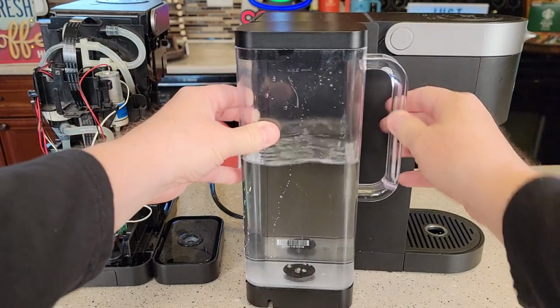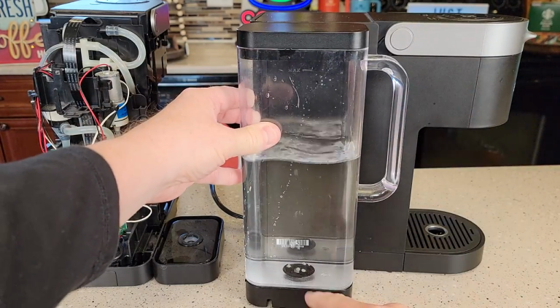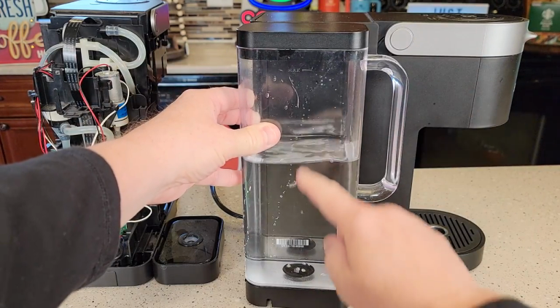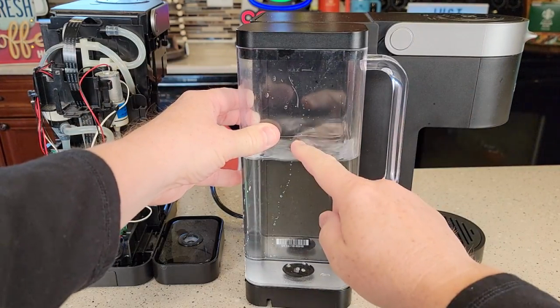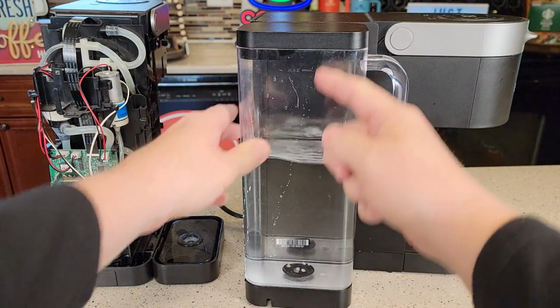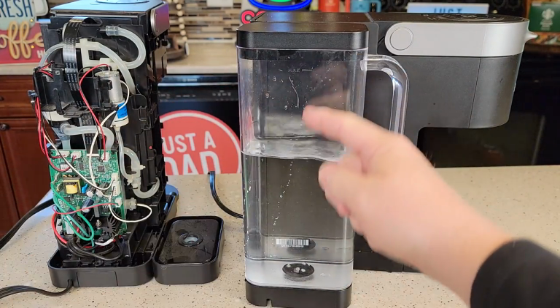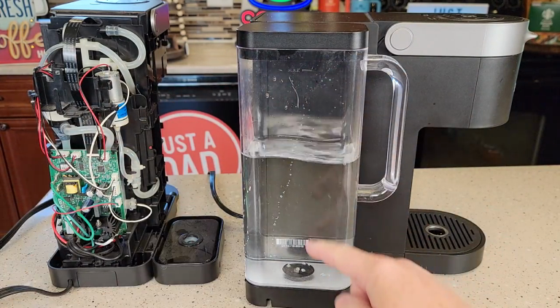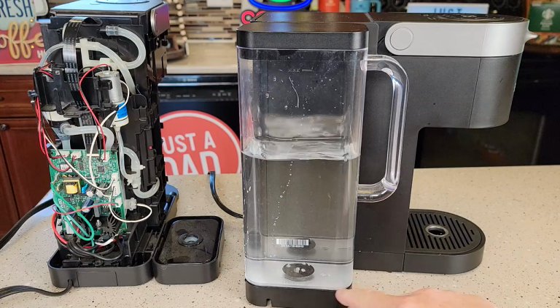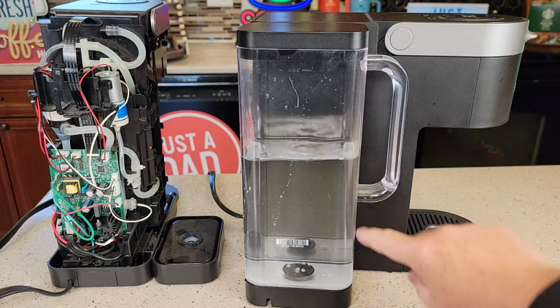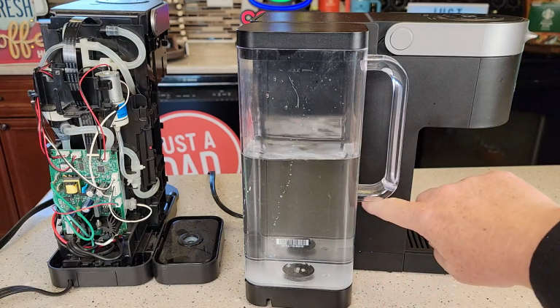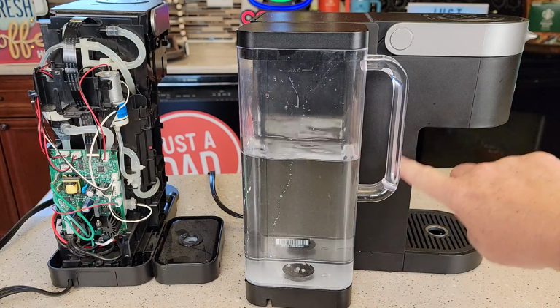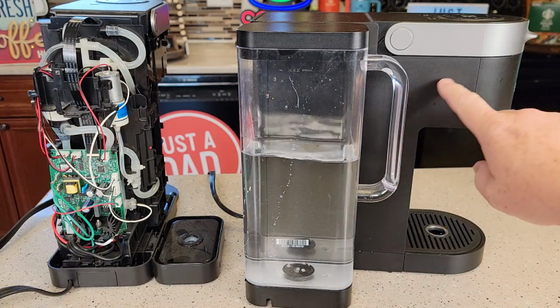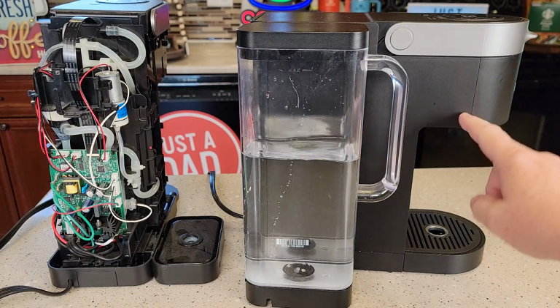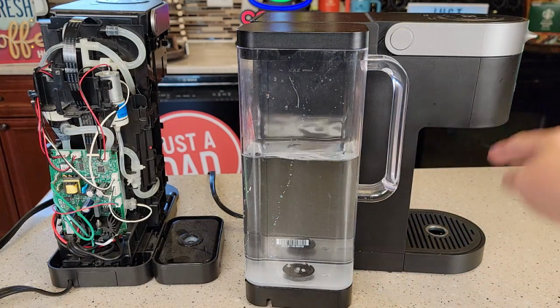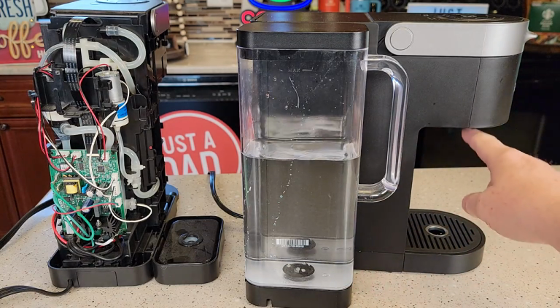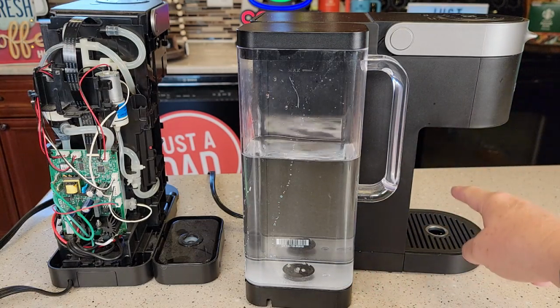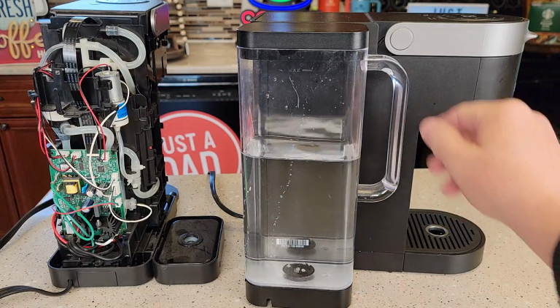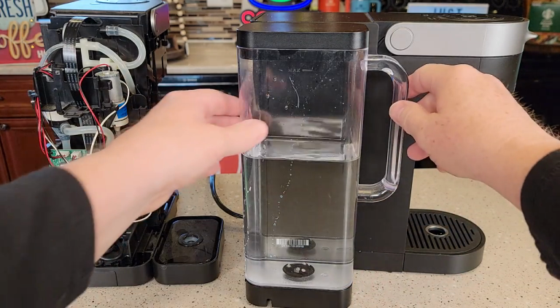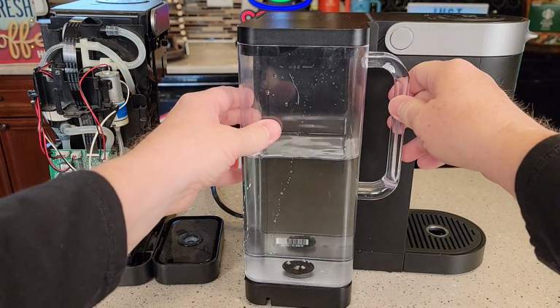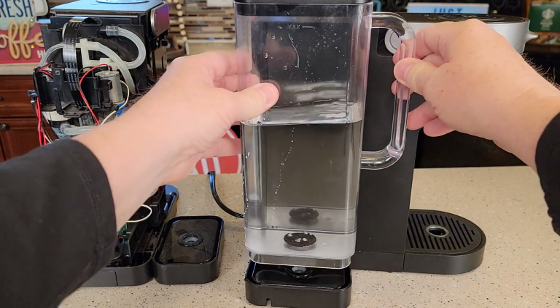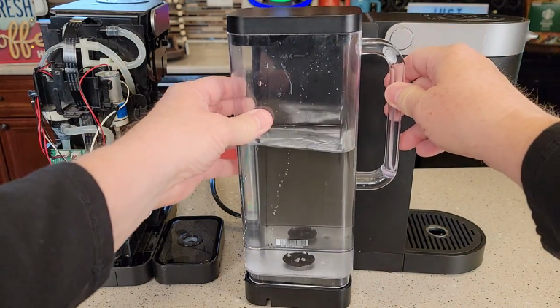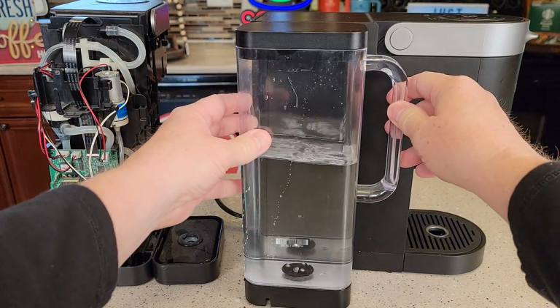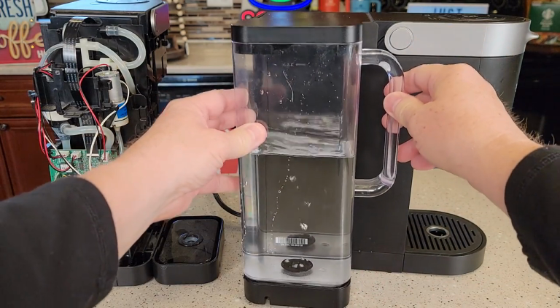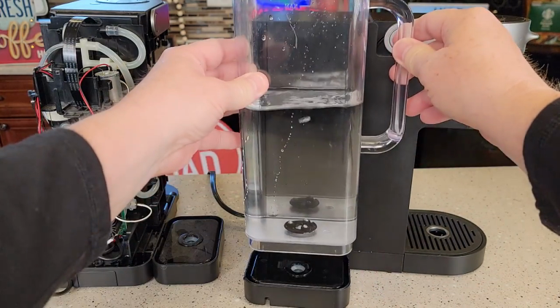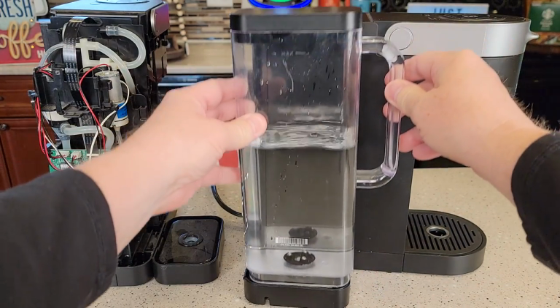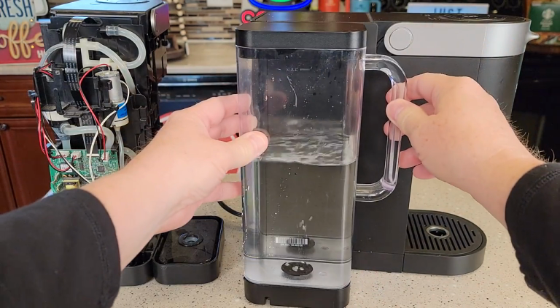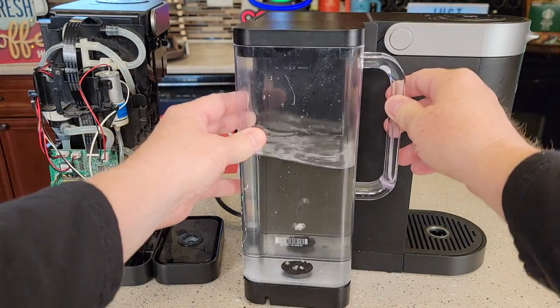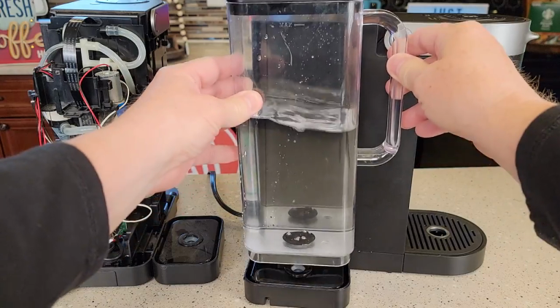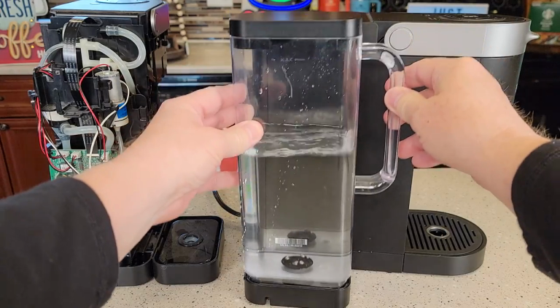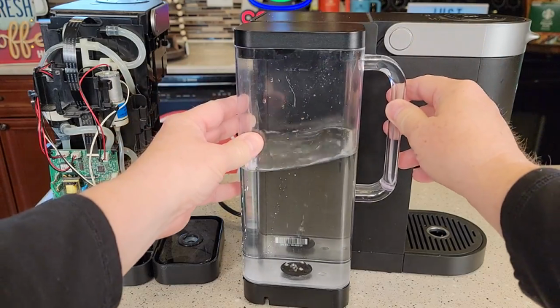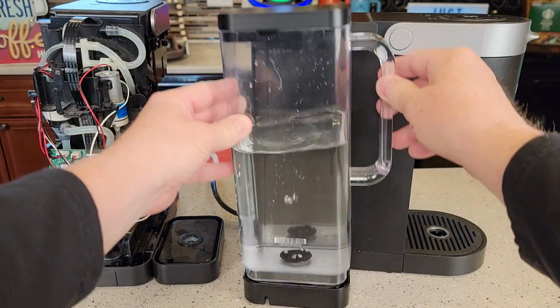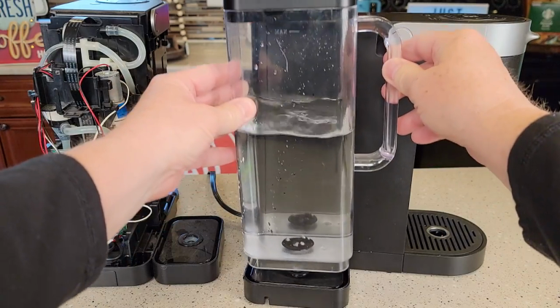You're going to see air bubbles coming in. What that's going to do is force water through the piping — you may even start to get a few drips out there. That's normal, that's okay. This may be all that it needs.